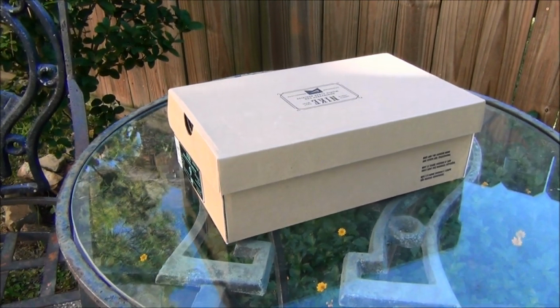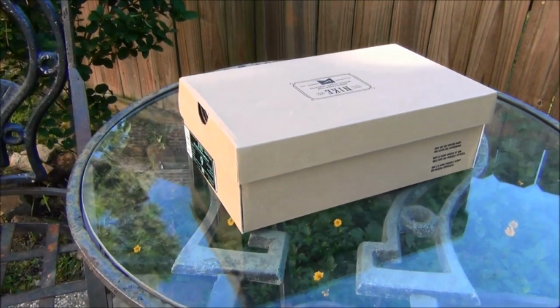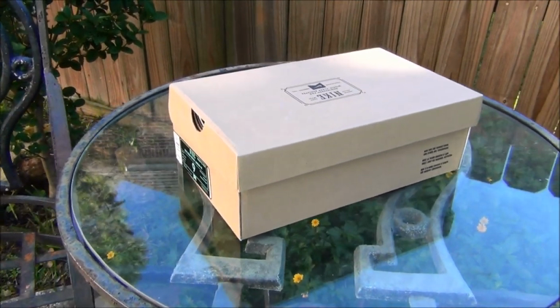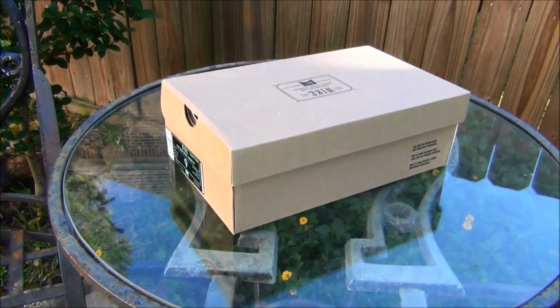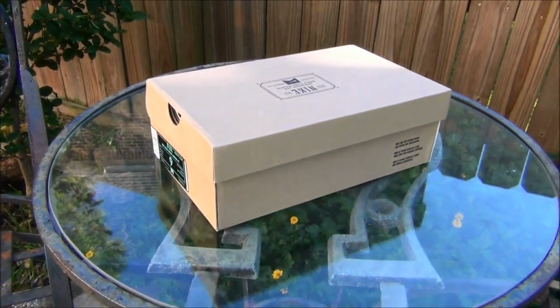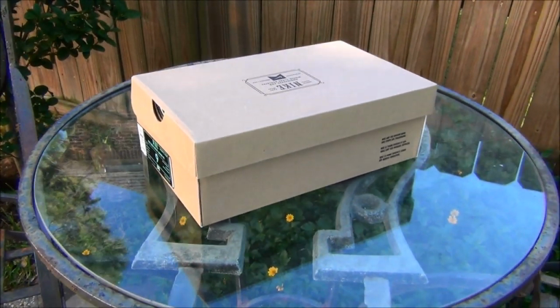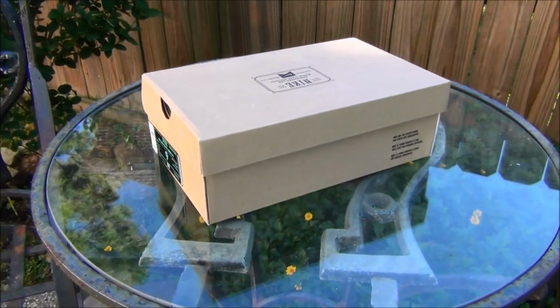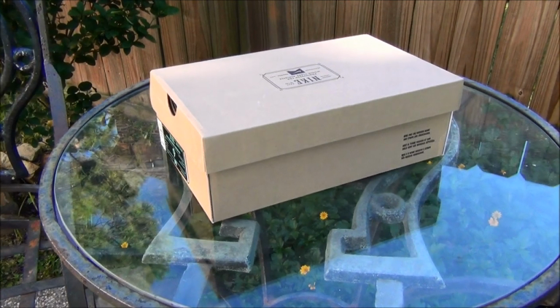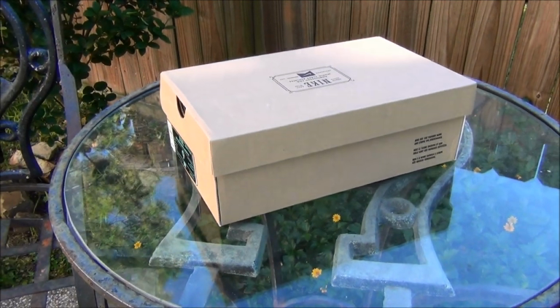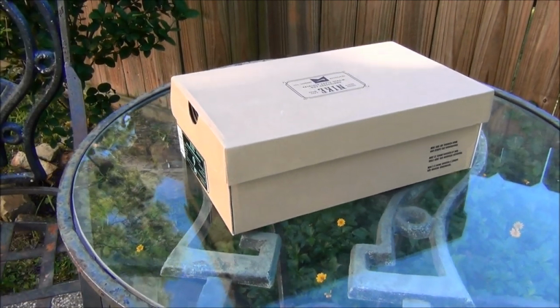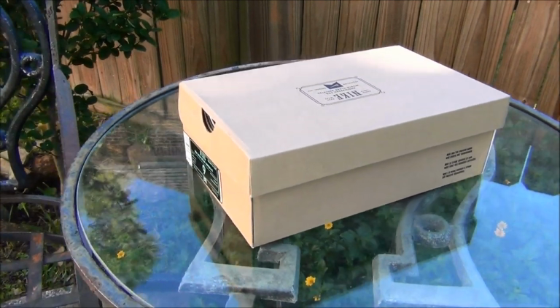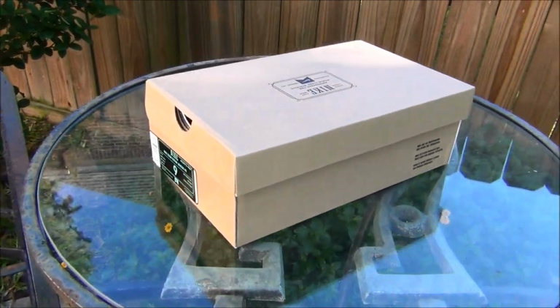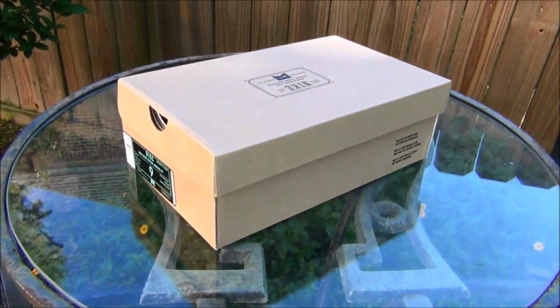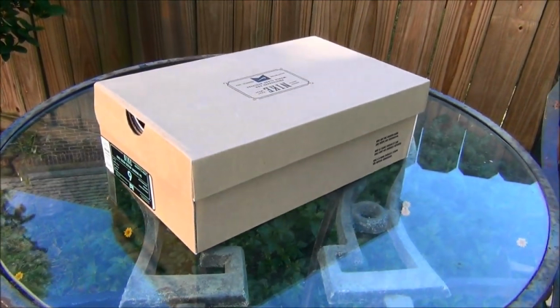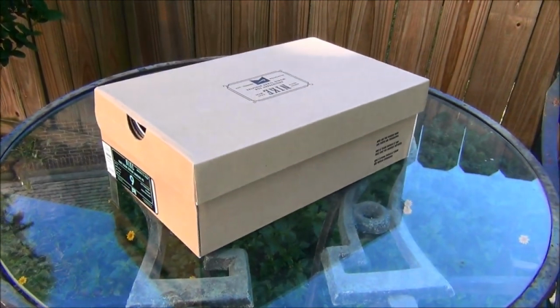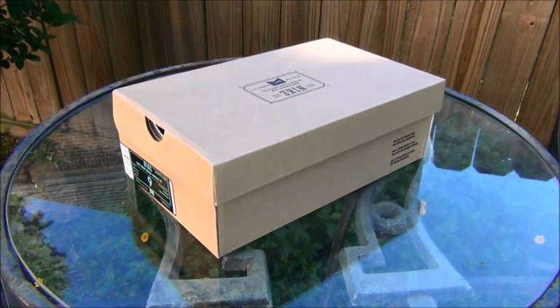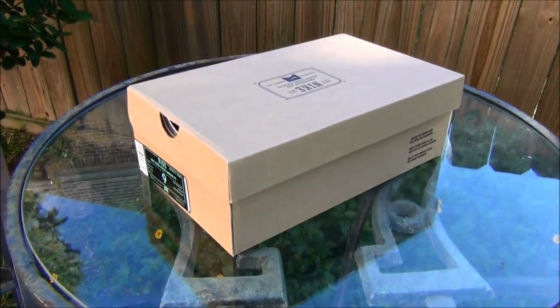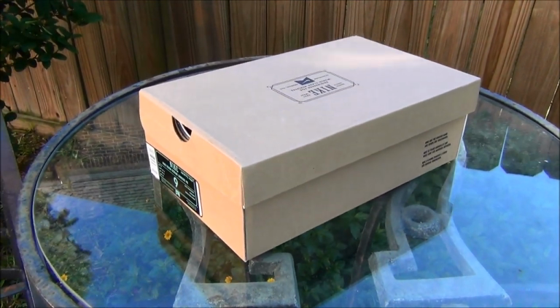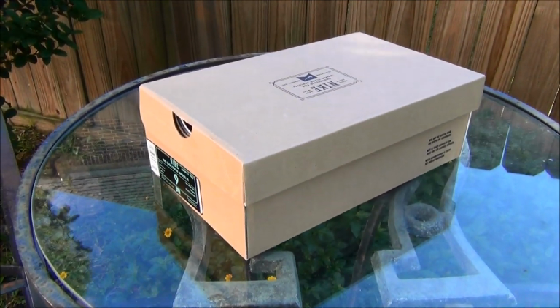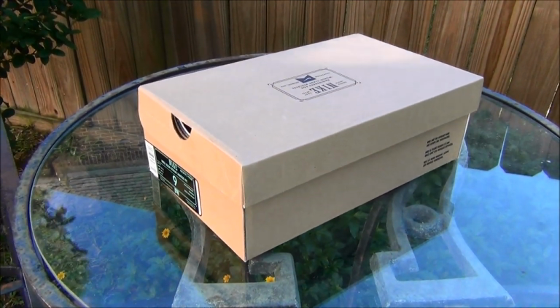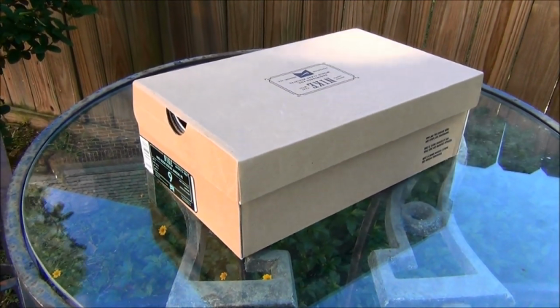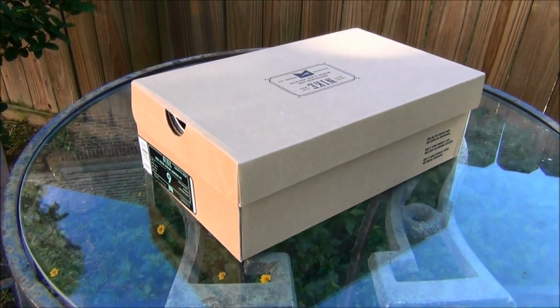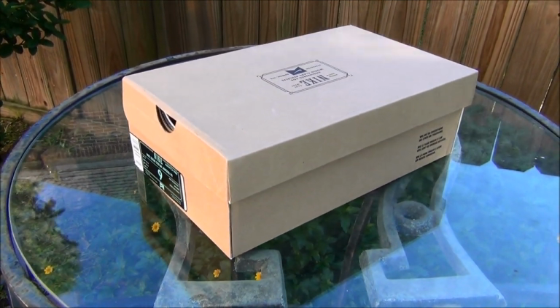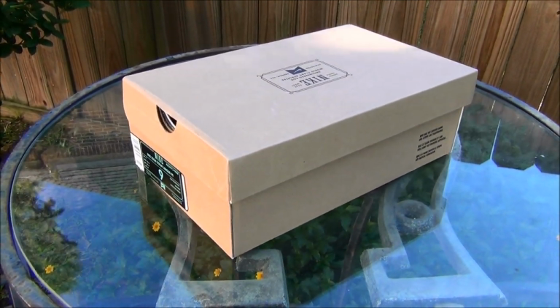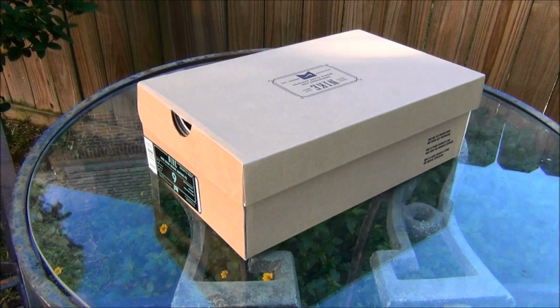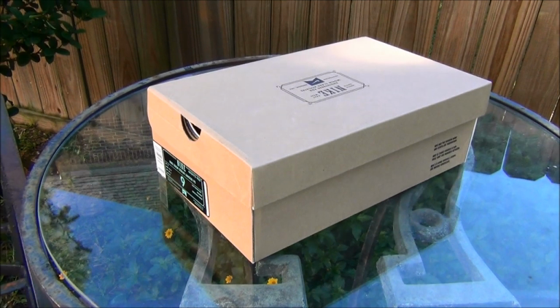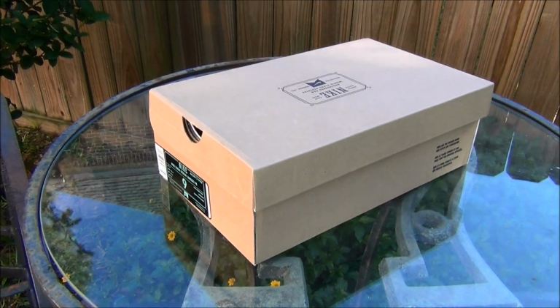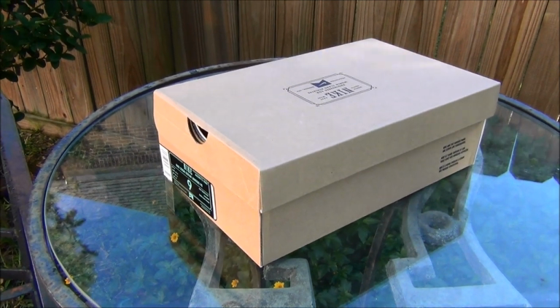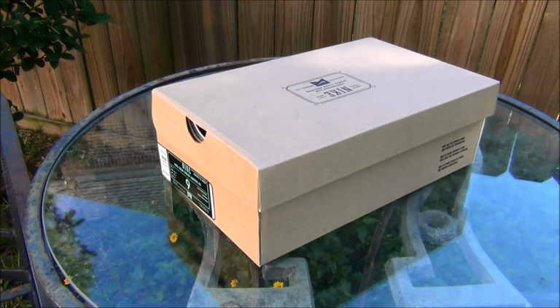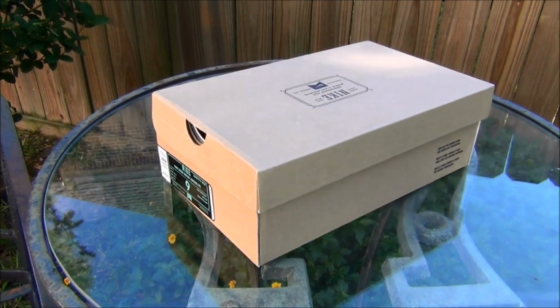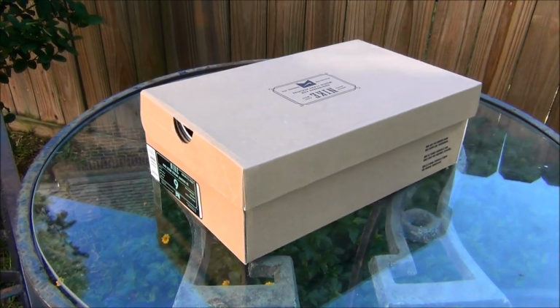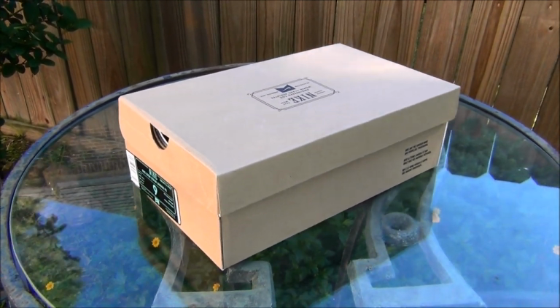Hey, what's going on guys, Mitchie Monte here and today I'm bringing you another shoe review. This morning at about 8 o'clock I got up and went to my local skate shop.